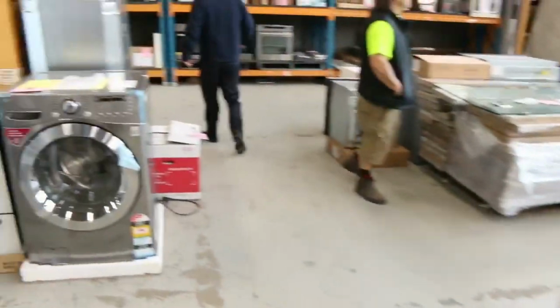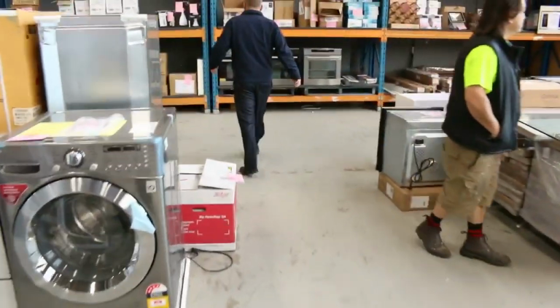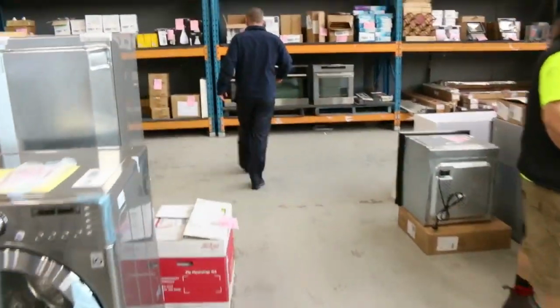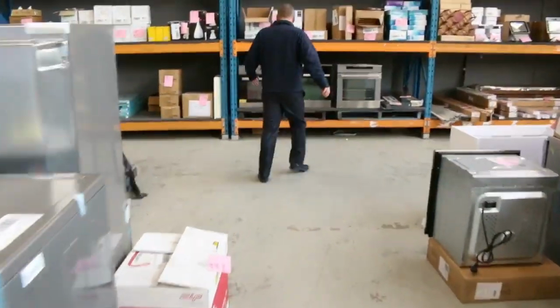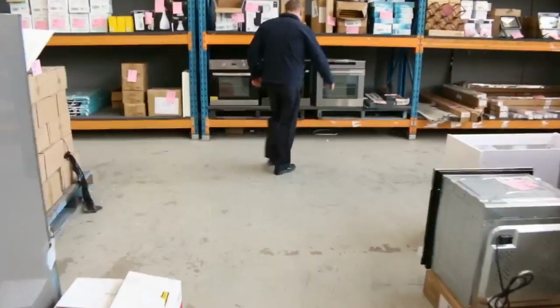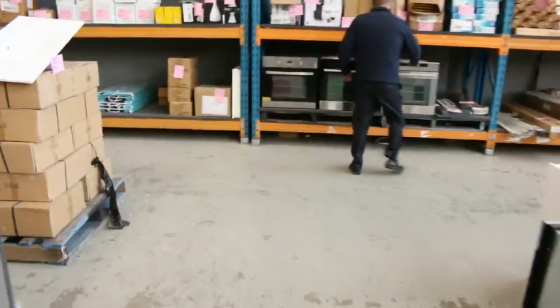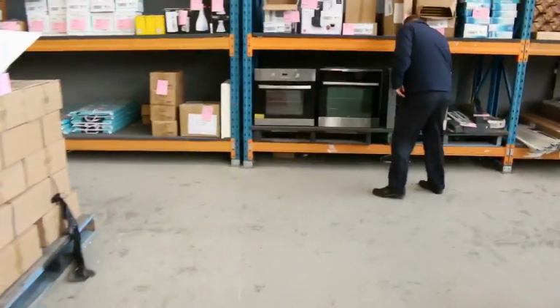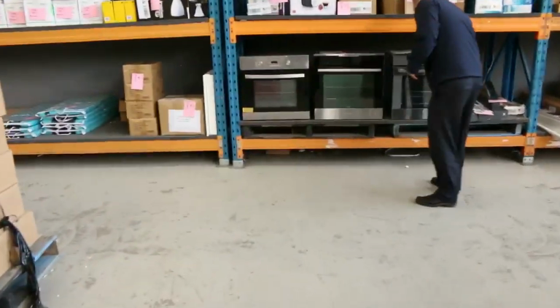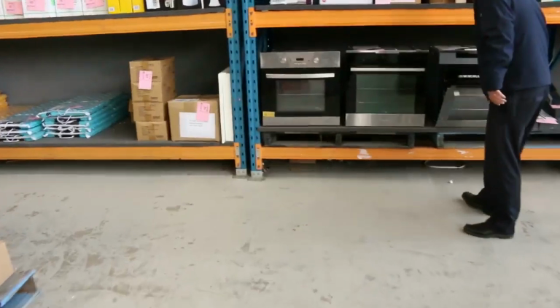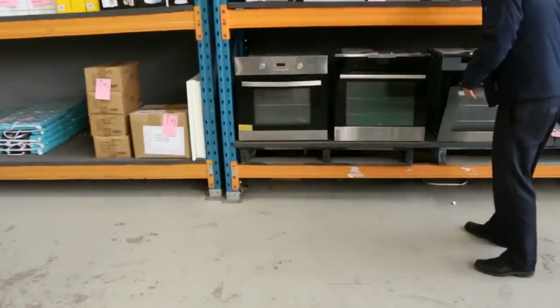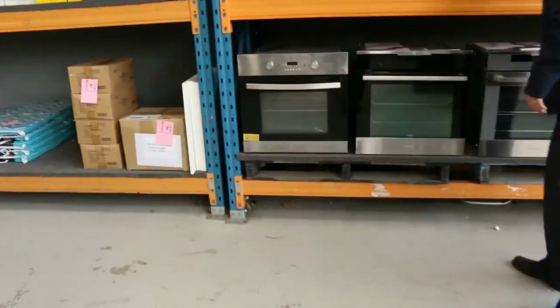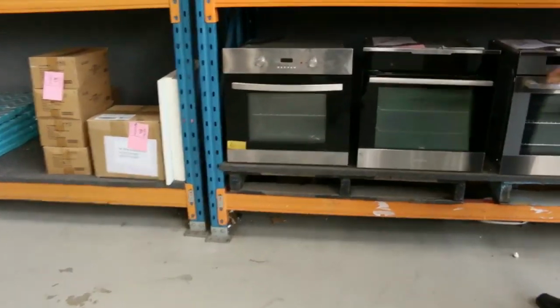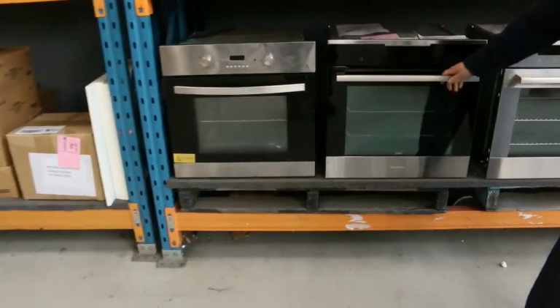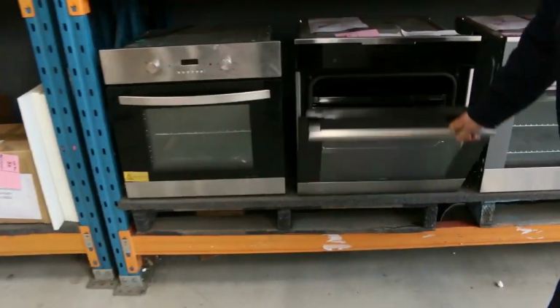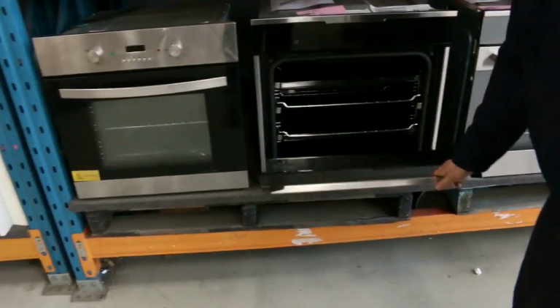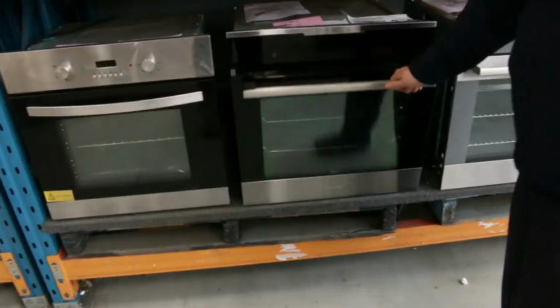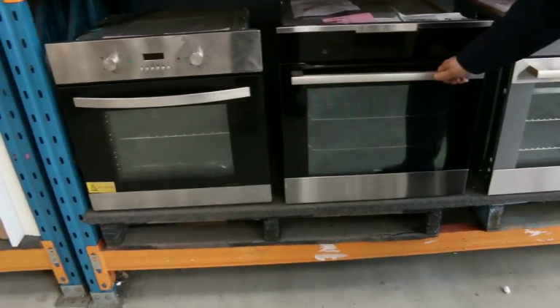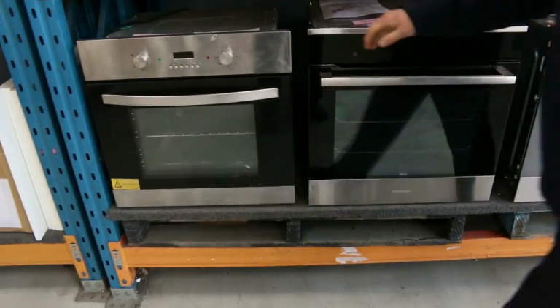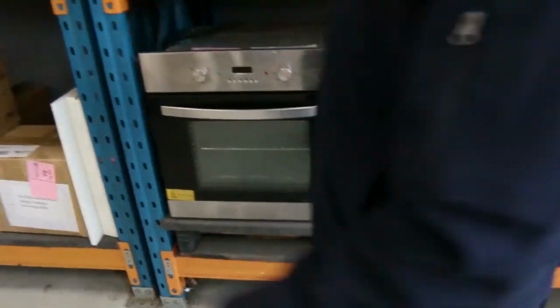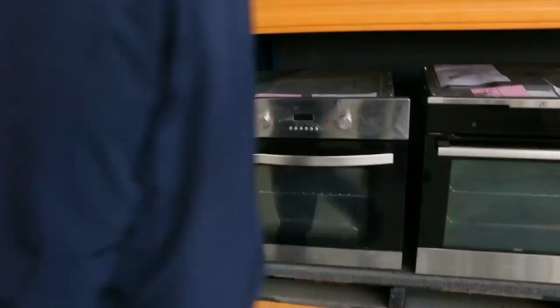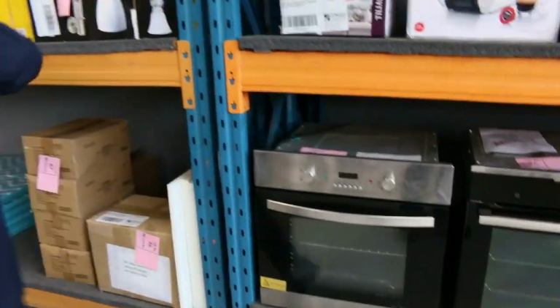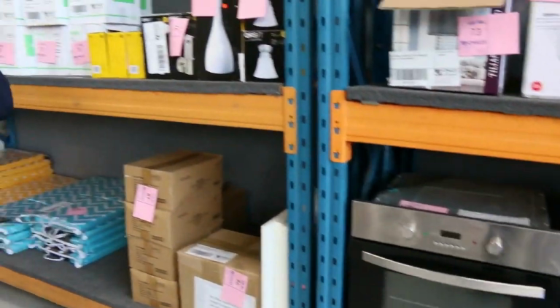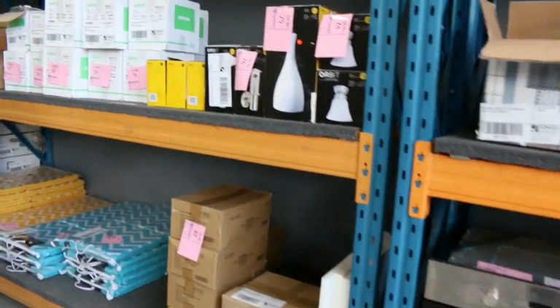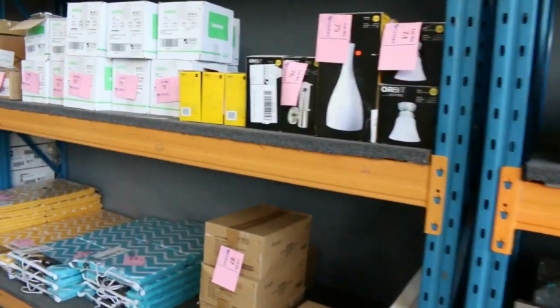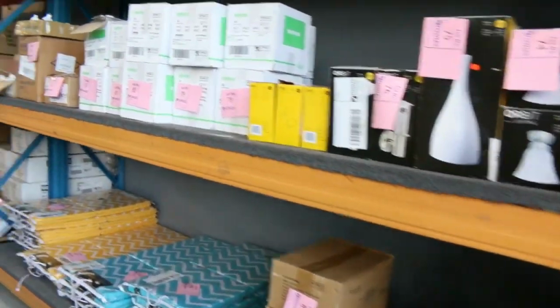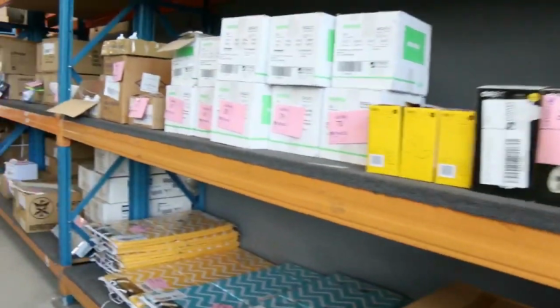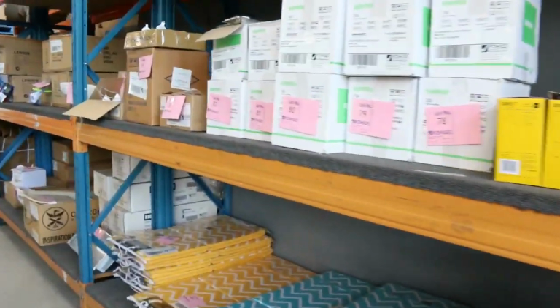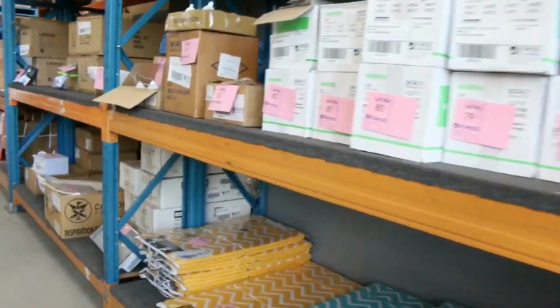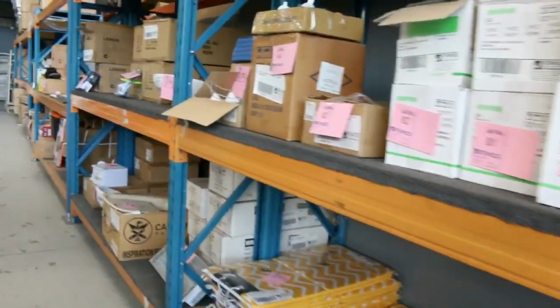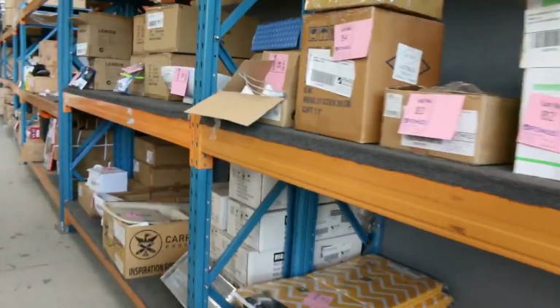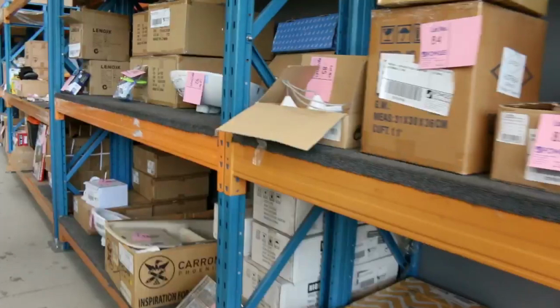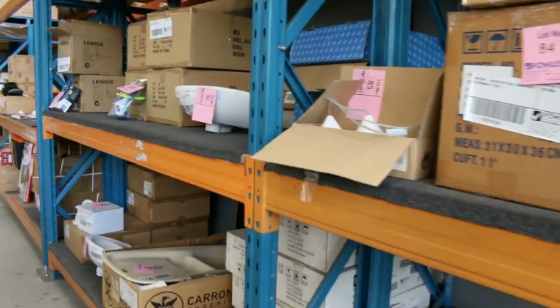Across the way, more beautiful ovens — some more sensational looking Electrolux ovens there. On this wall we've got some lighting, homewares, and various bits and pieces — all pretty interesting stuff.